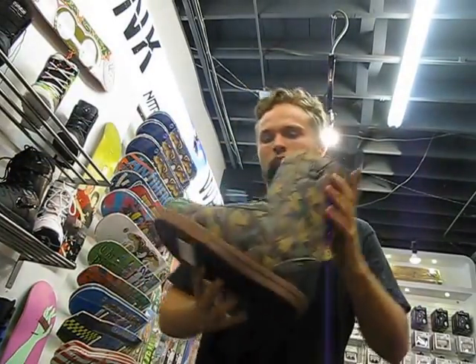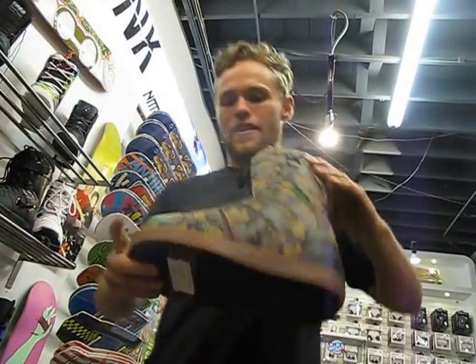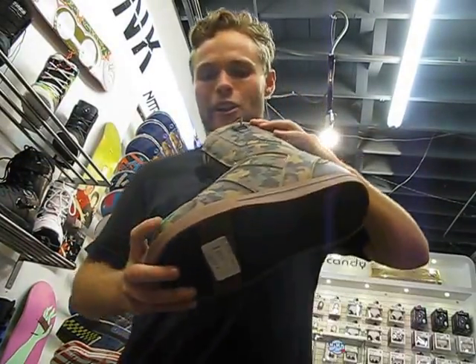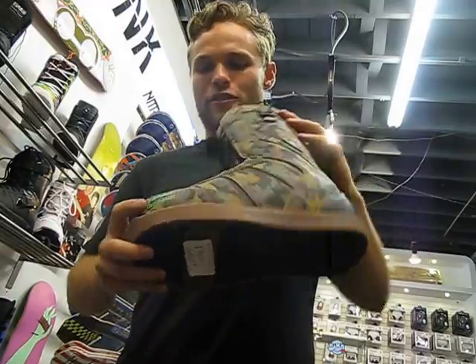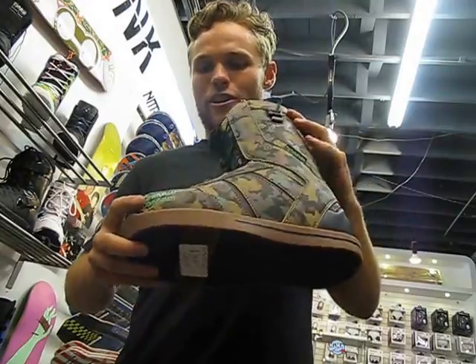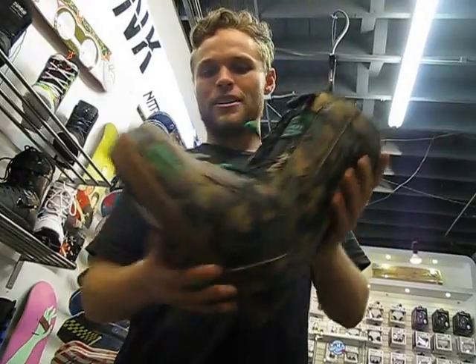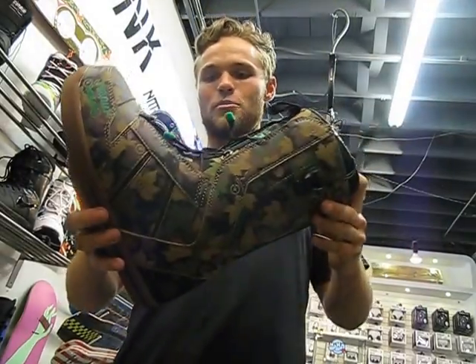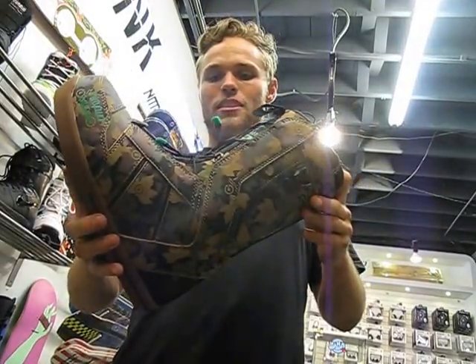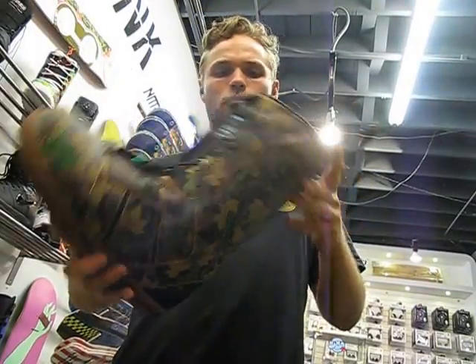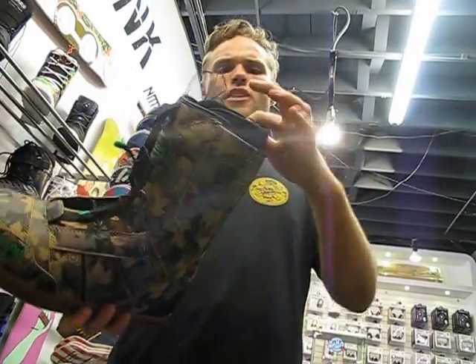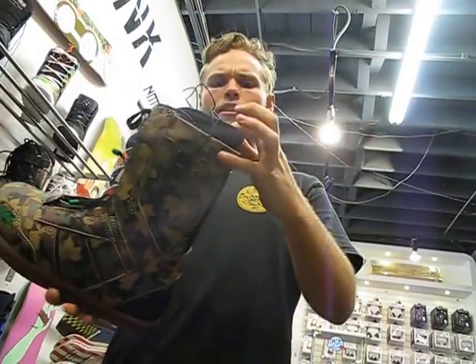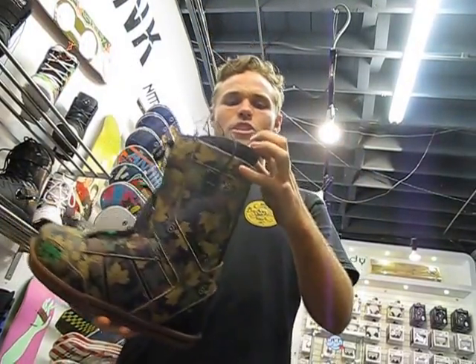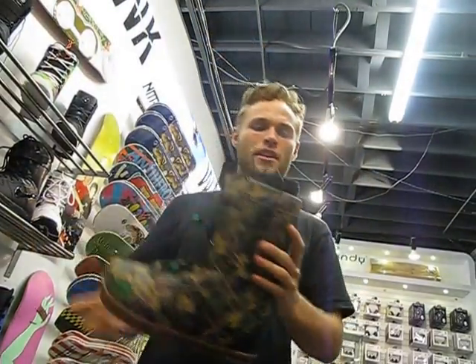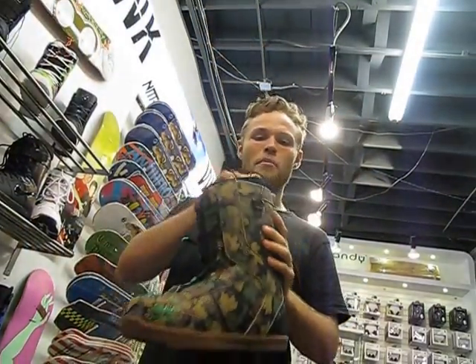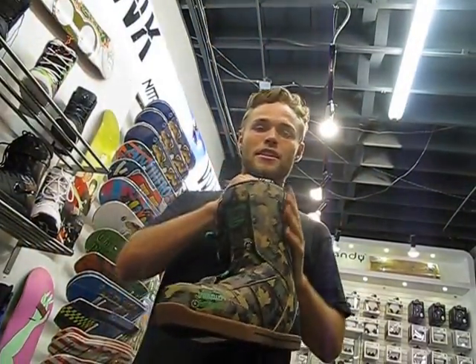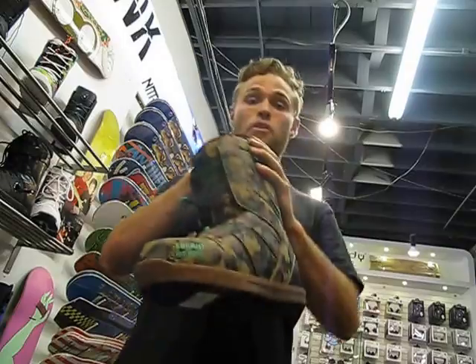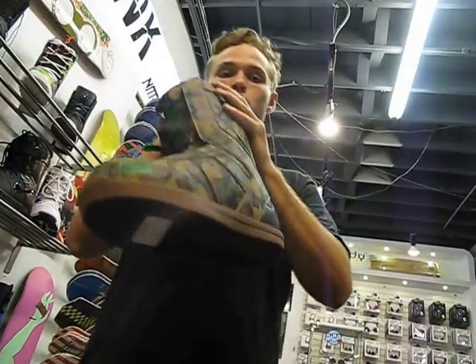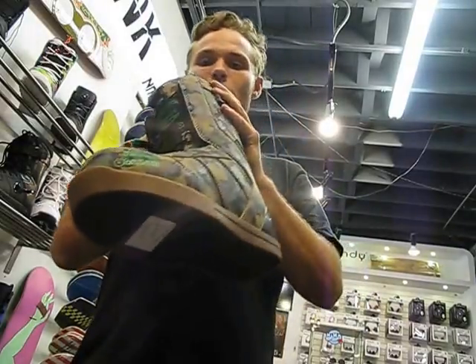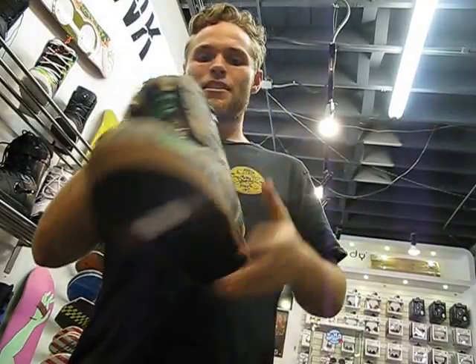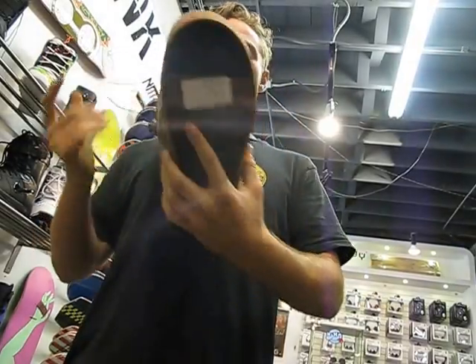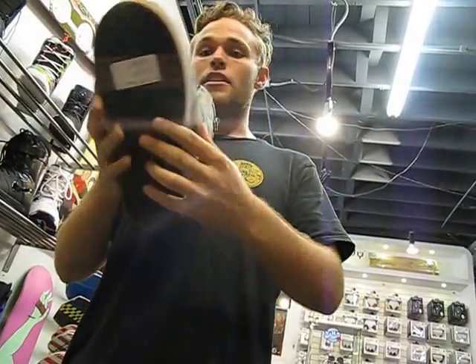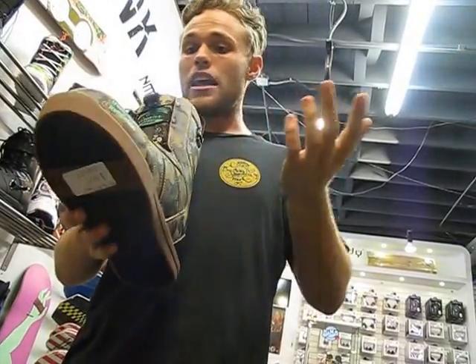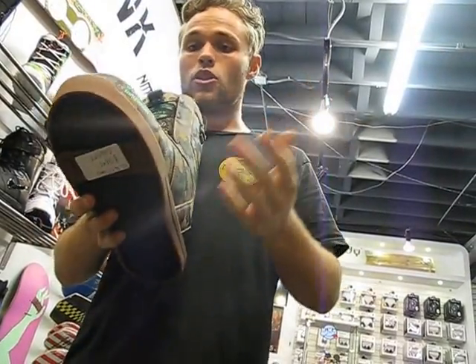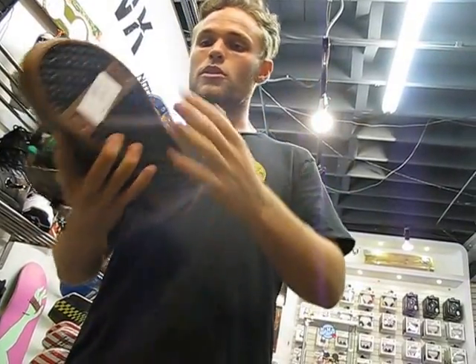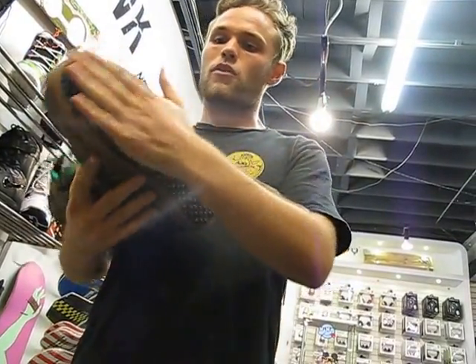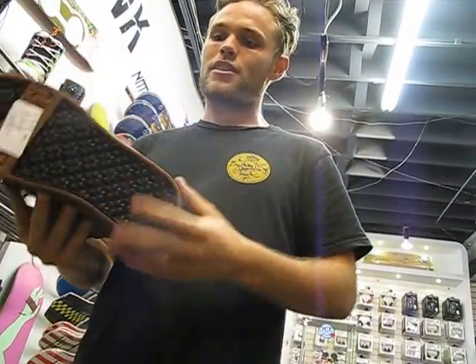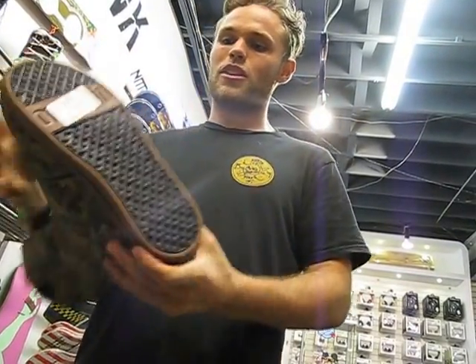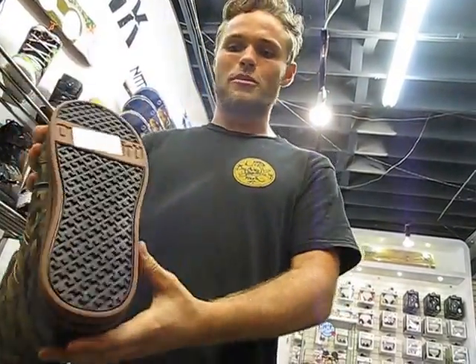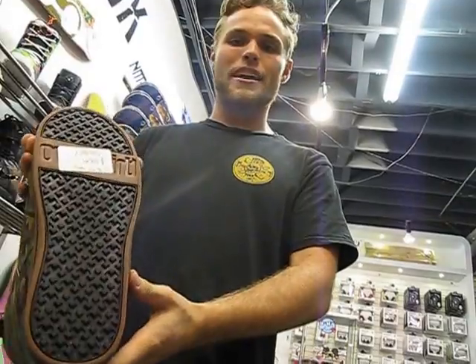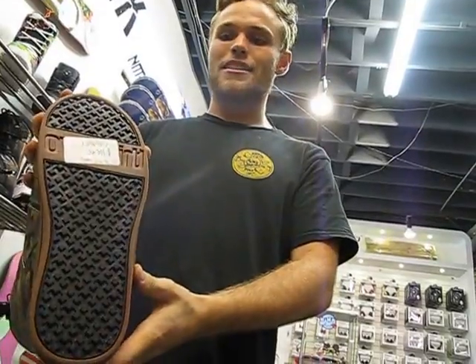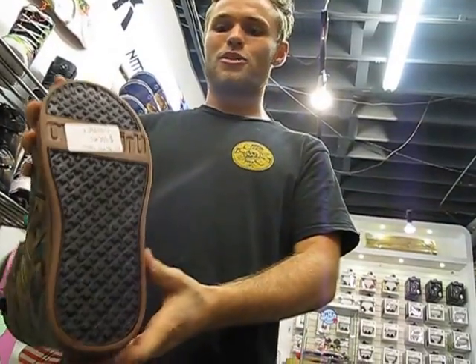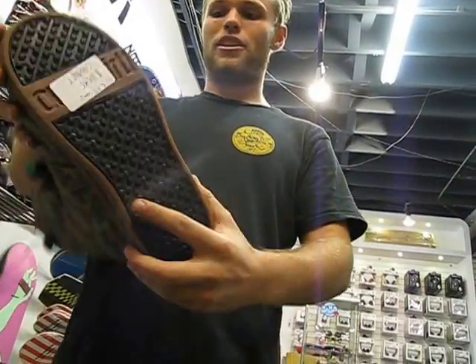It's got that LRG flavor. Looks pretty sick as well. As far as the liner is concerned, it's got a basic level 1 heat moldable liner. And then as far as the outsole of the boot, it's got a vulcanized sole. It gives you a little bit of that classic Soltech flair.